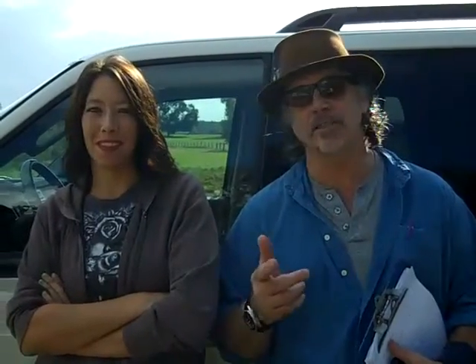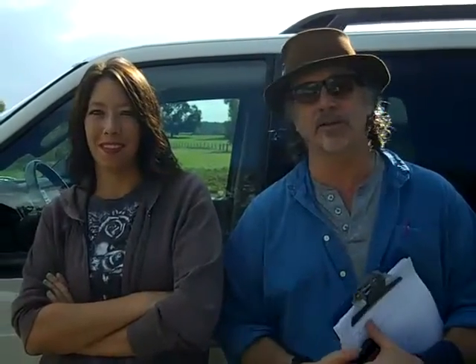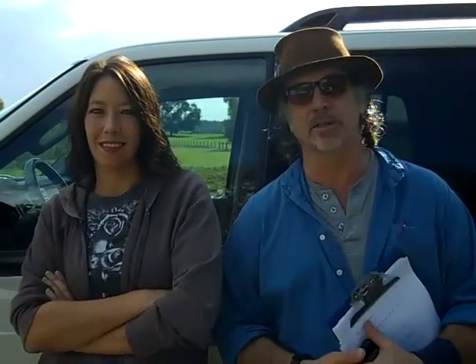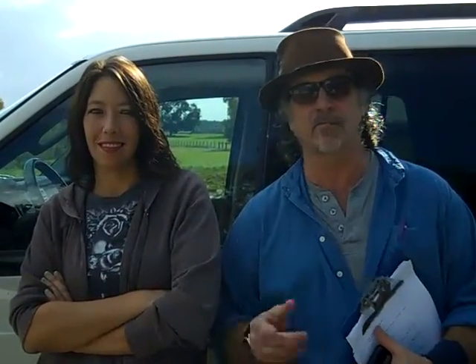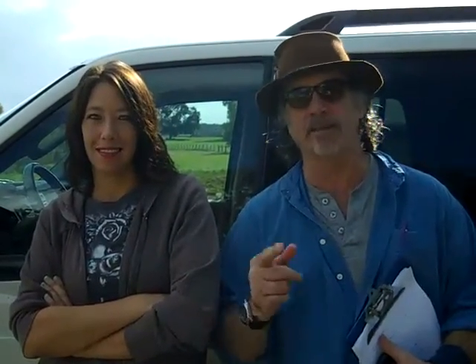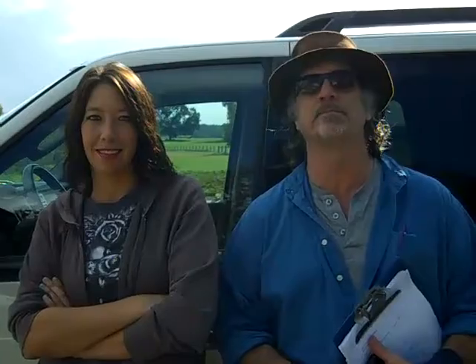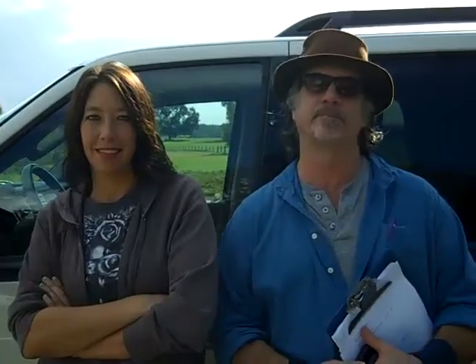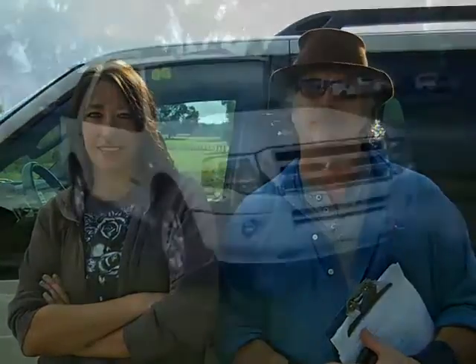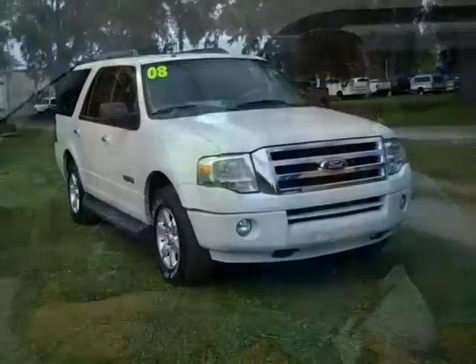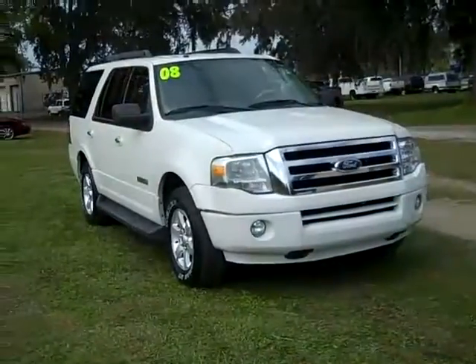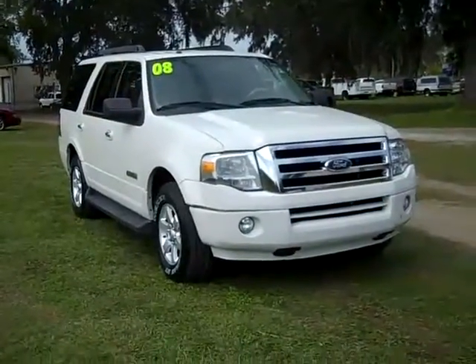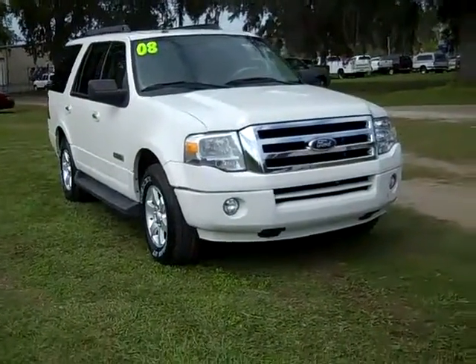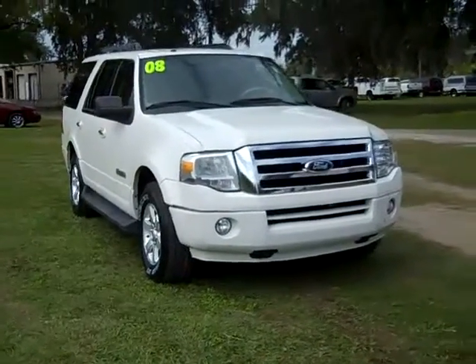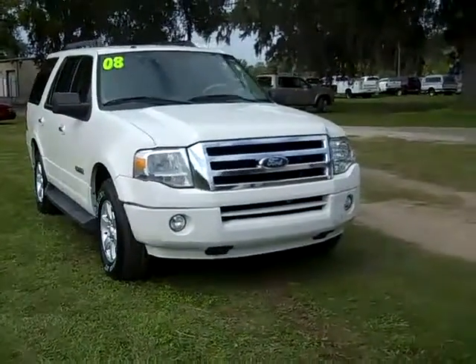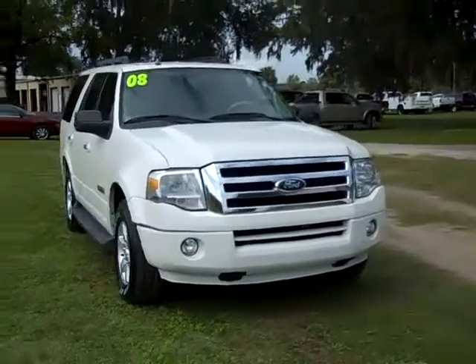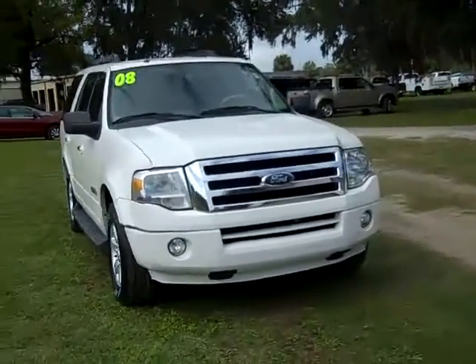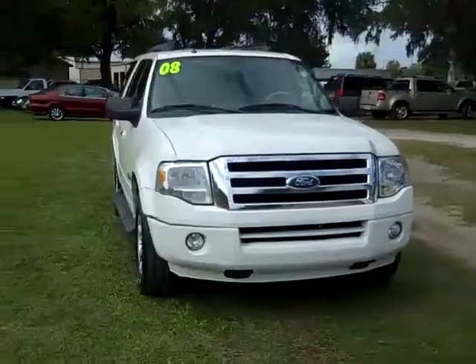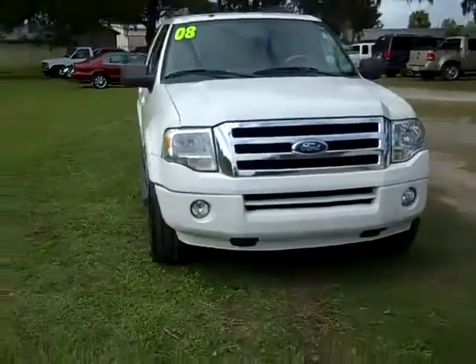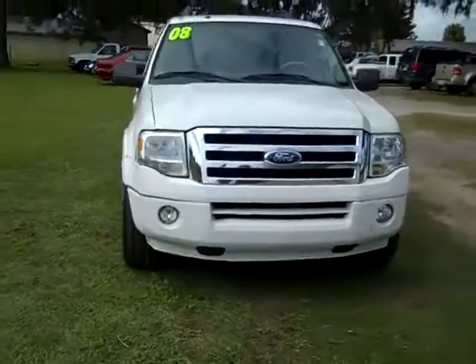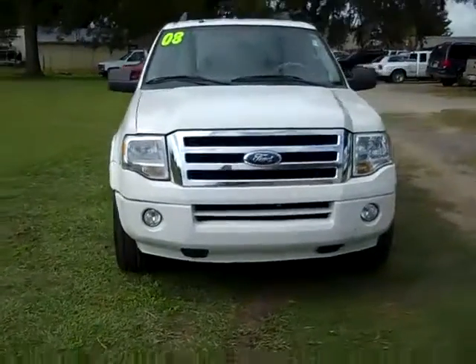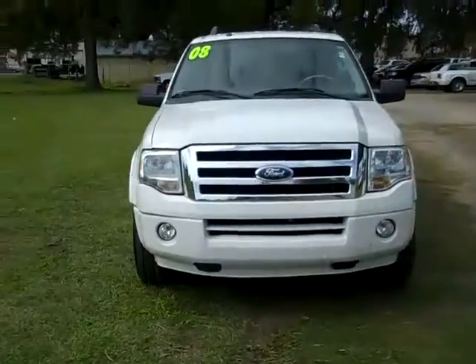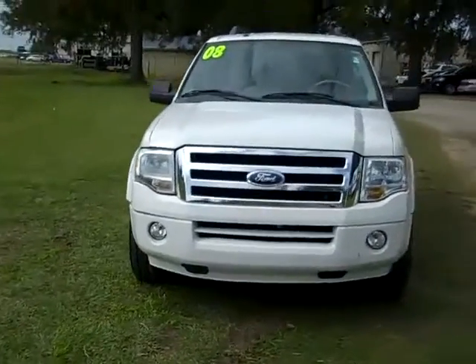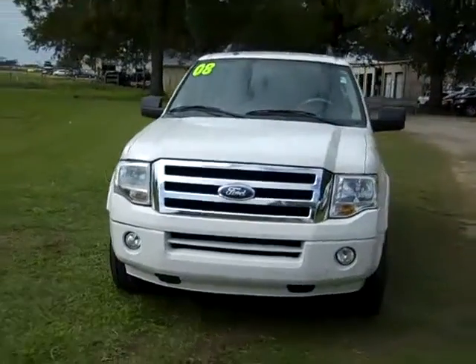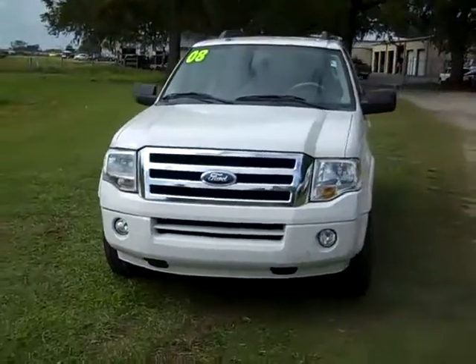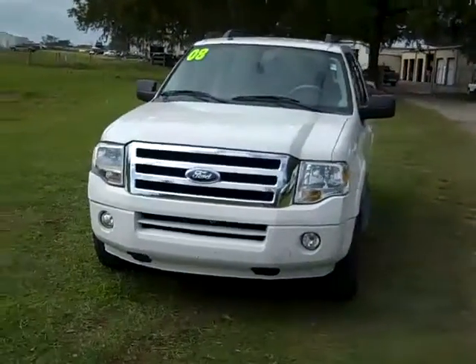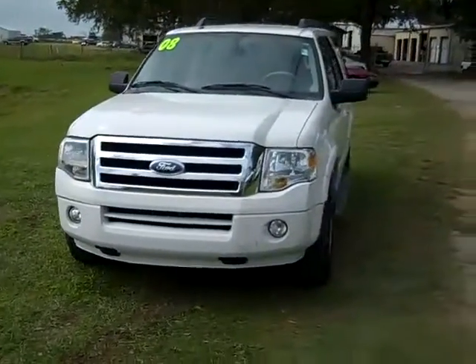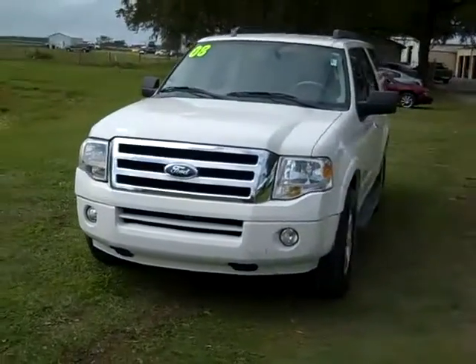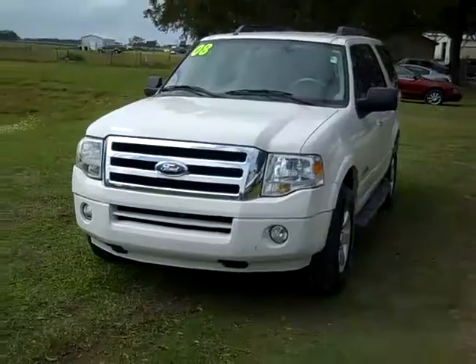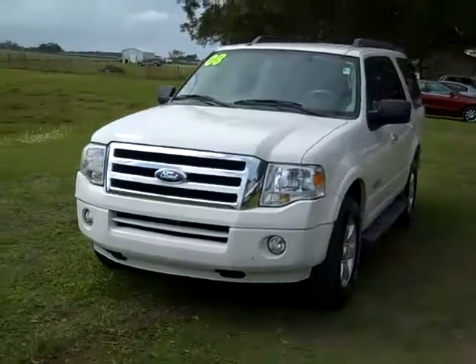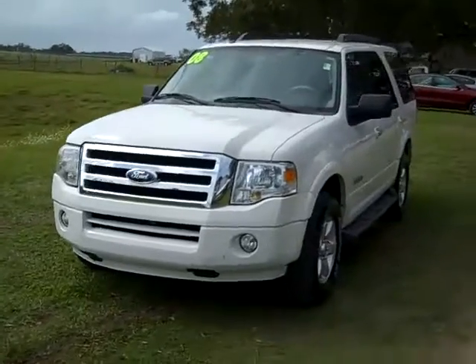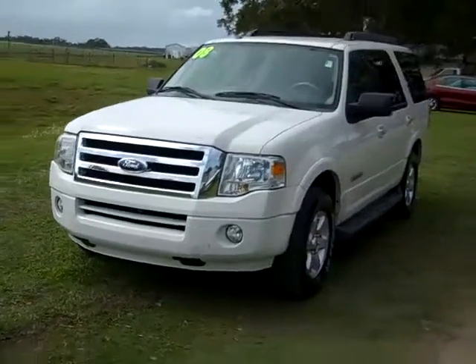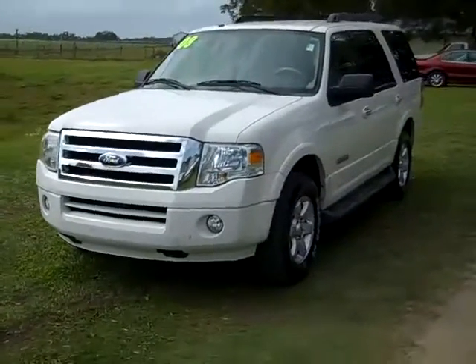Jen's going to give you a closer look at this right now. Hi there, it's Jen again with a 2008 Ford Expedition XLT. I'd also like to let you know that you can view our entire inventory online 24-7 by visiting SantafeFord.com.